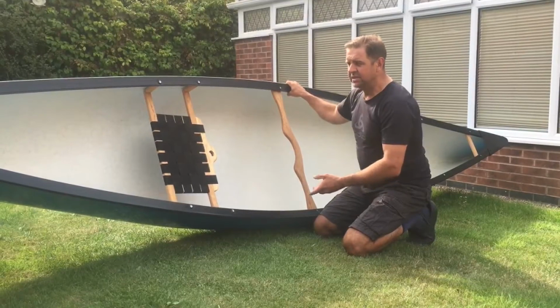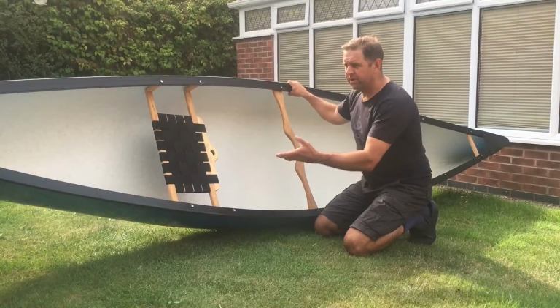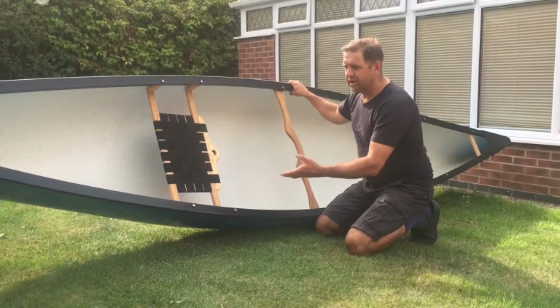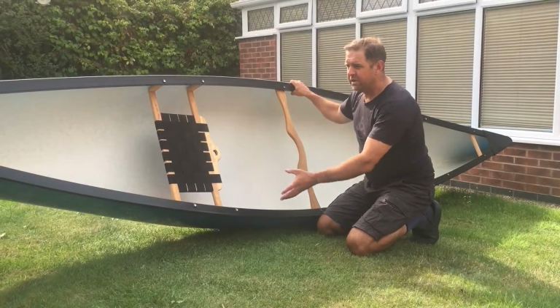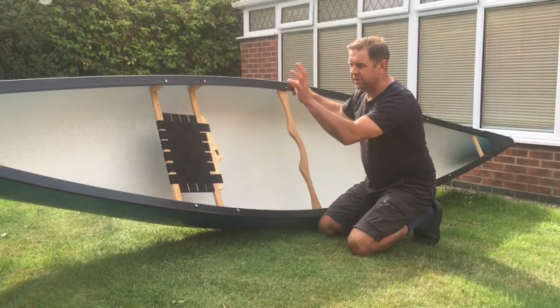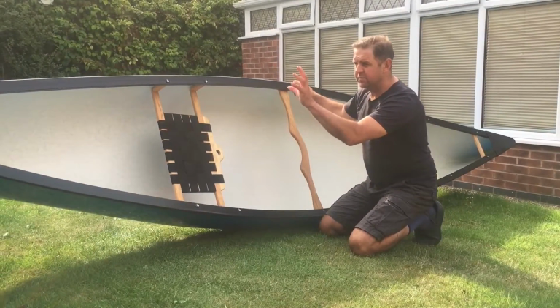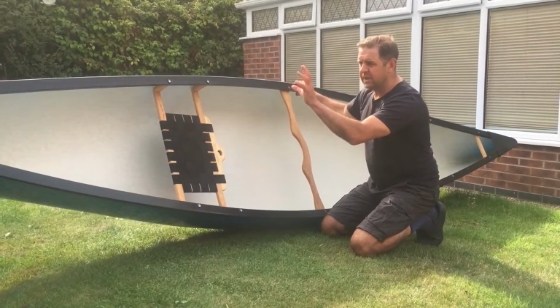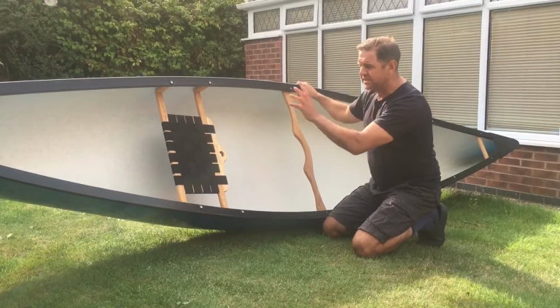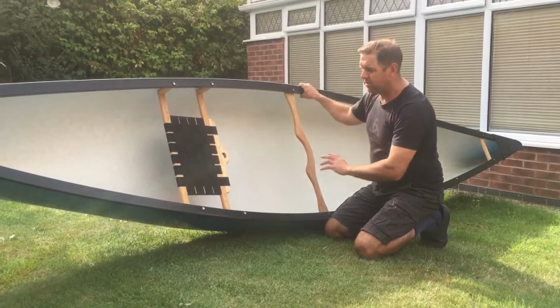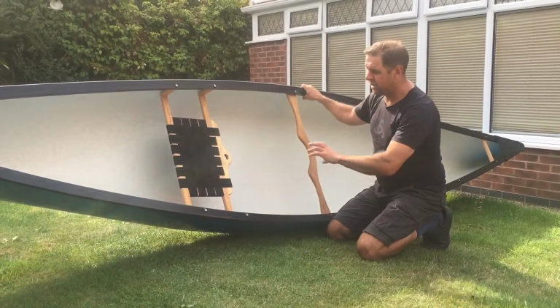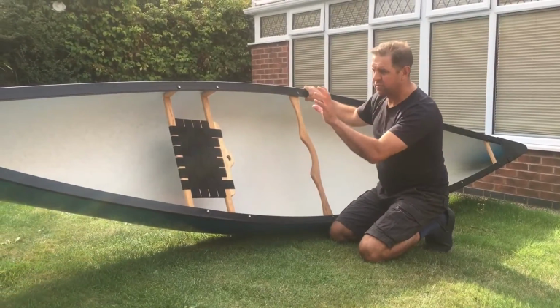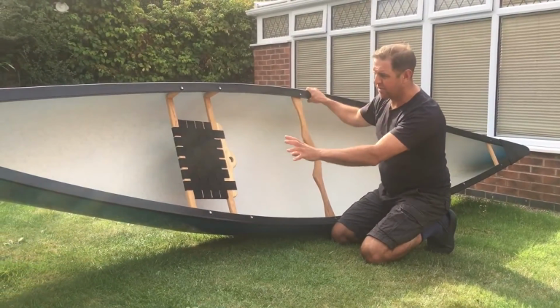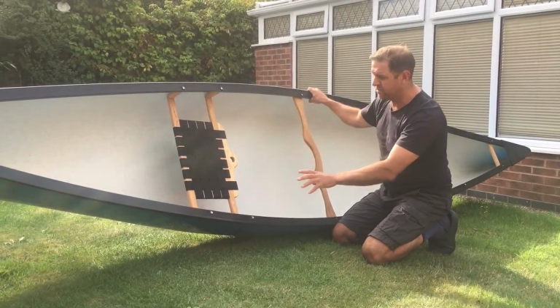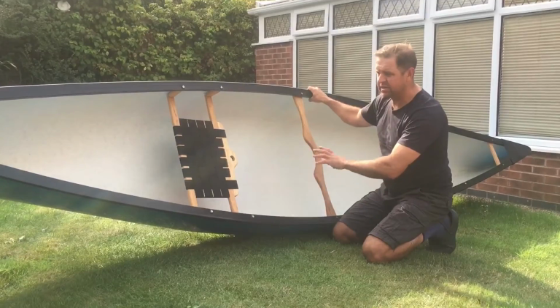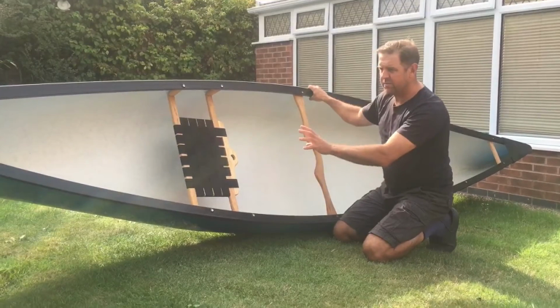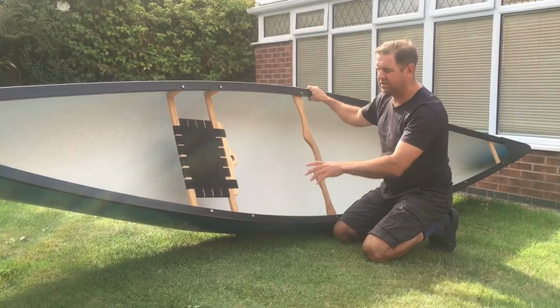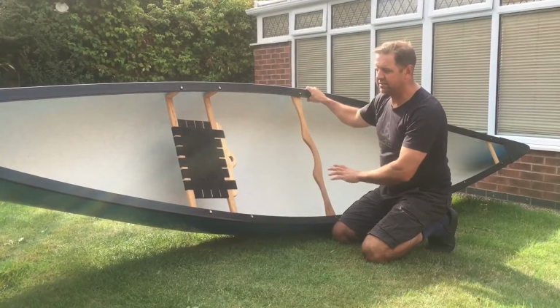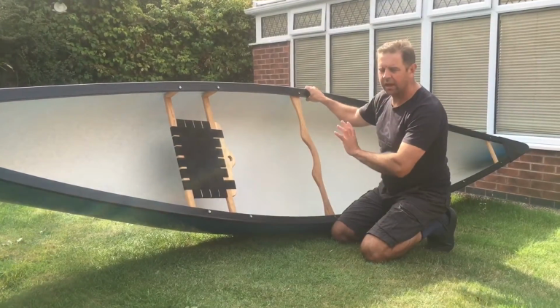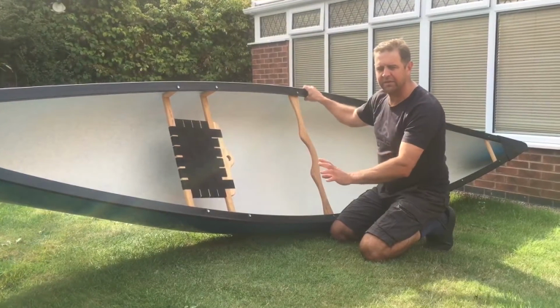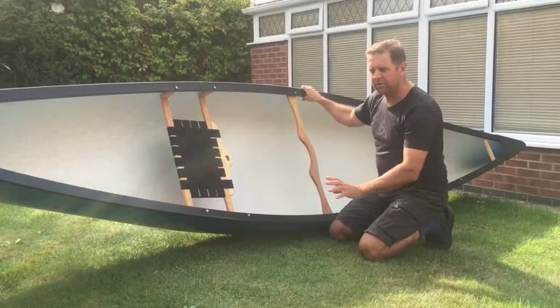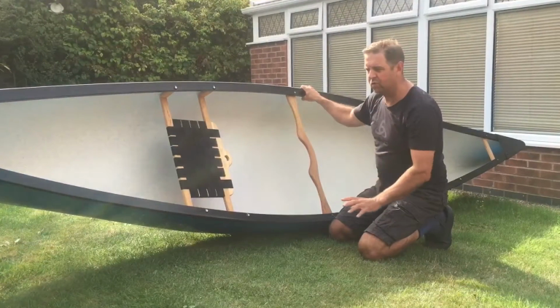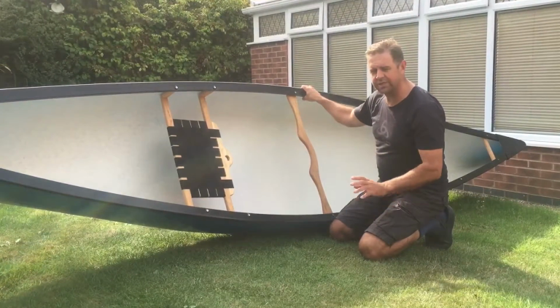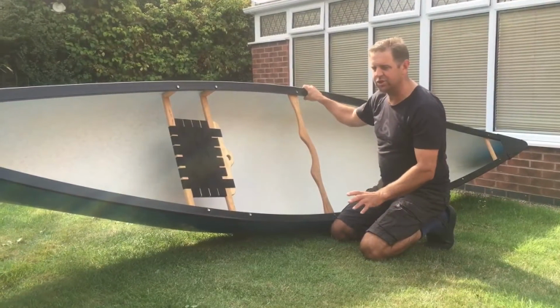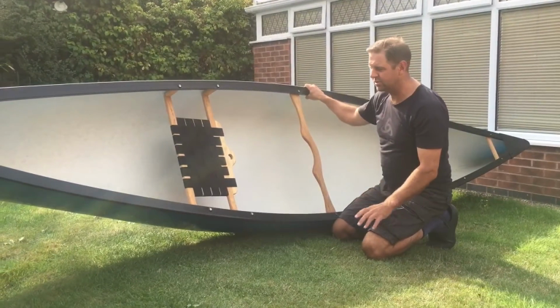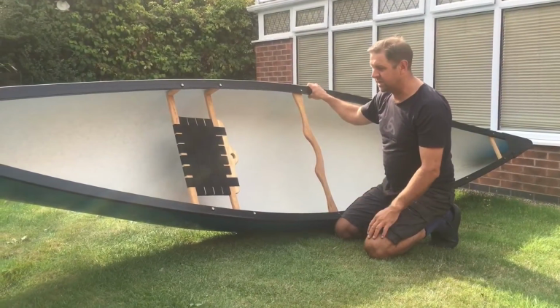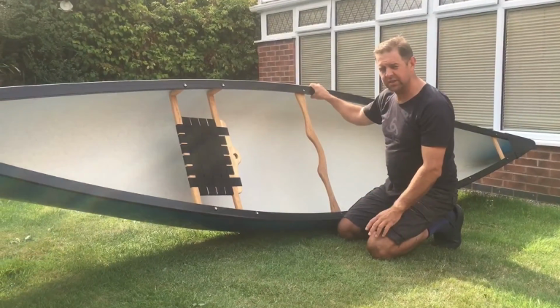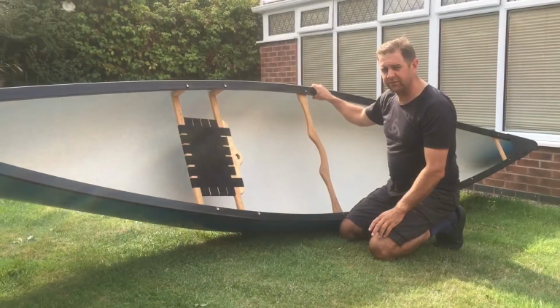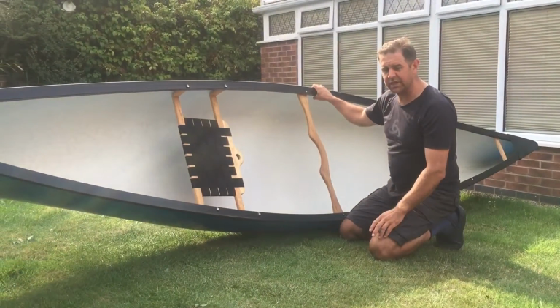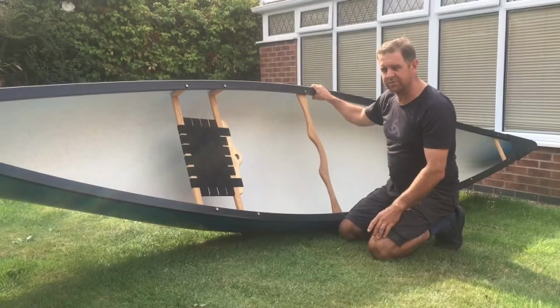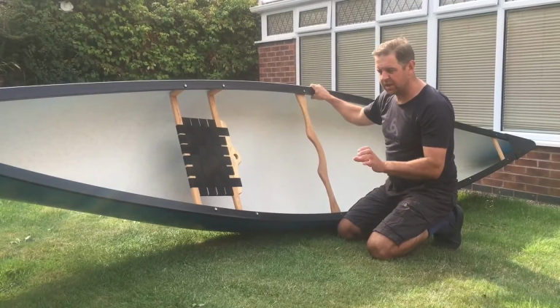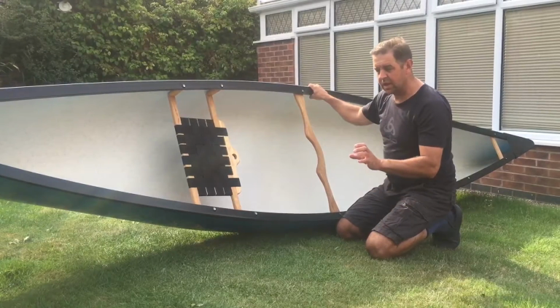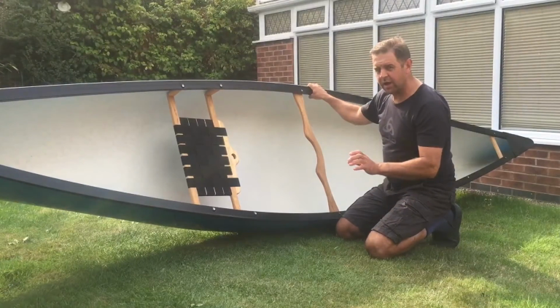What we're going to do now is lace the boat, put grab loops on it and swim lines on it, and make it fully set up for expedition use. It's going to take a few sections. Here we go.